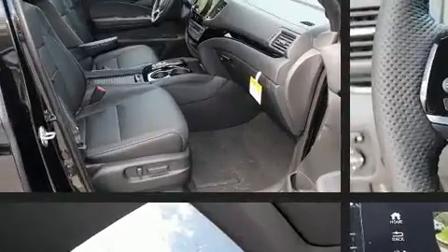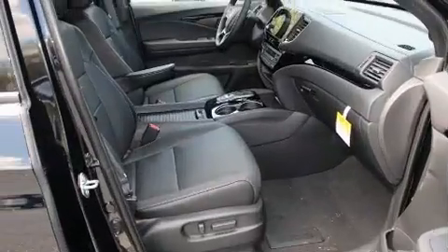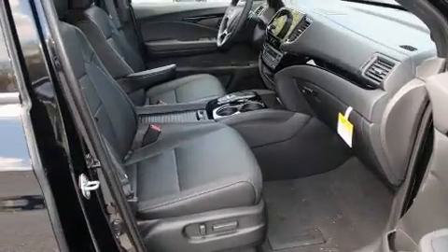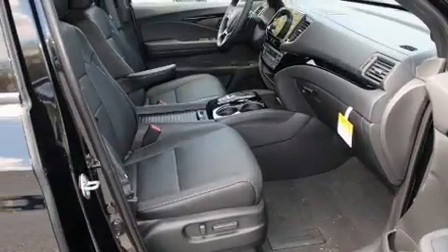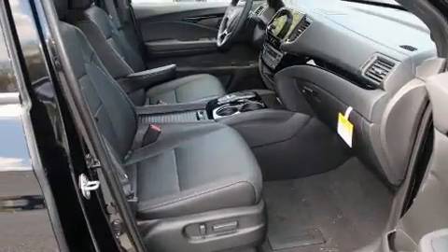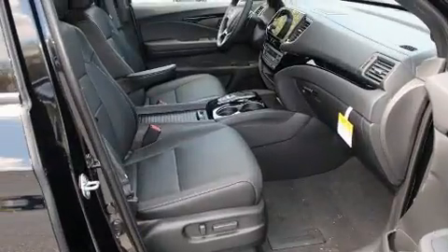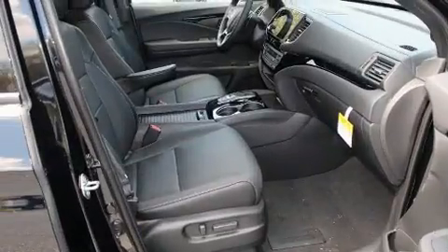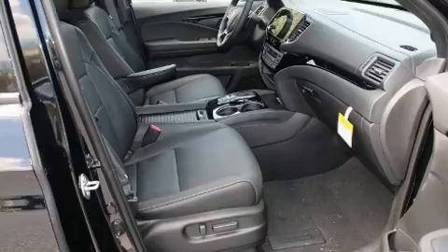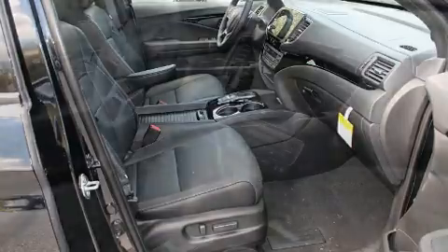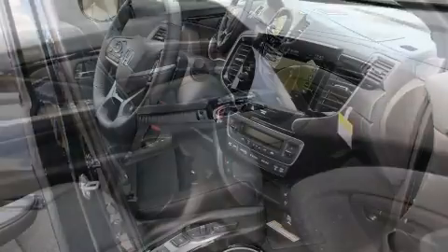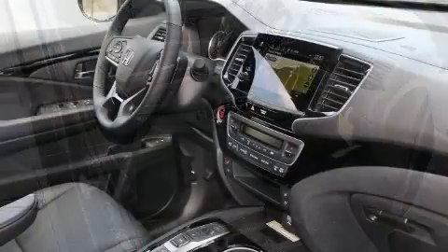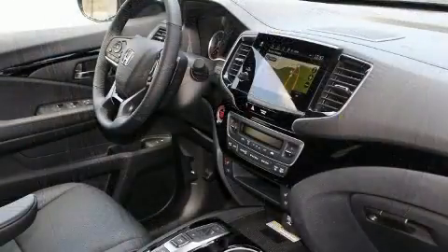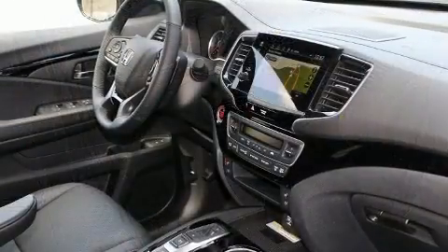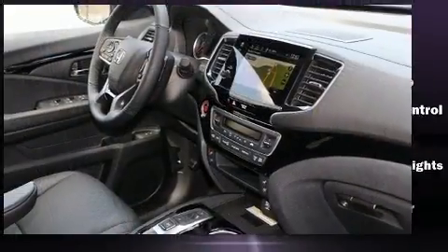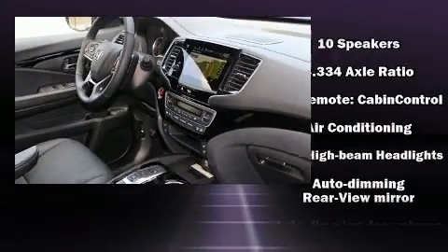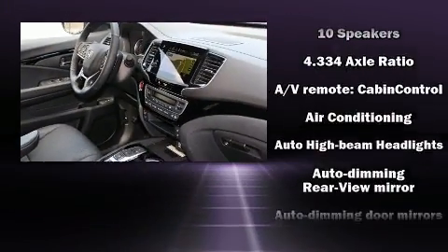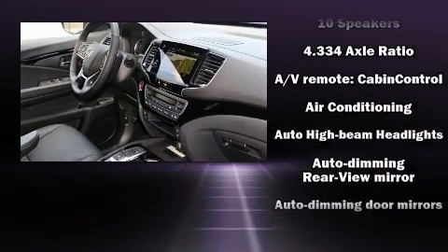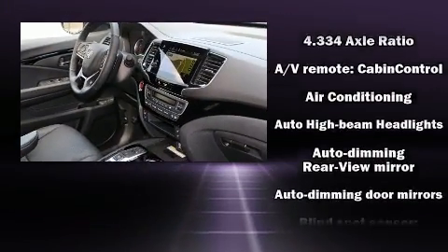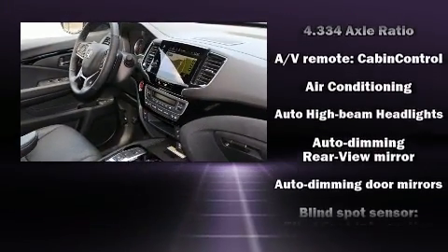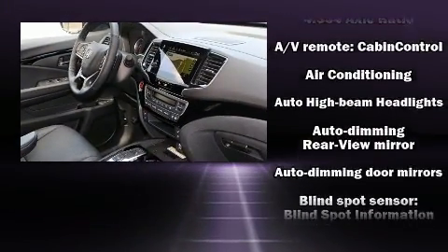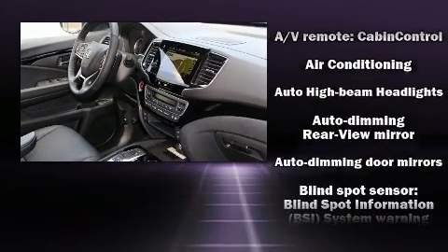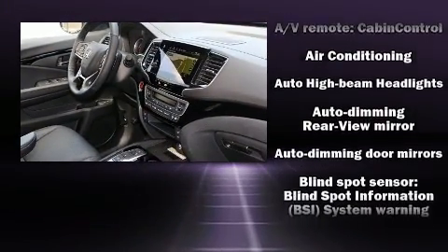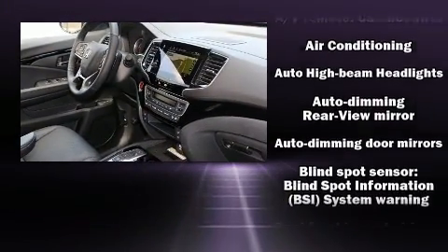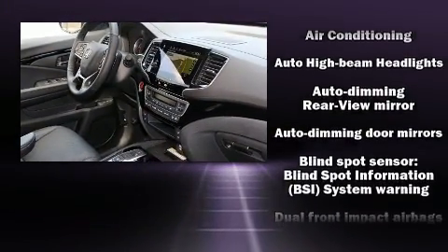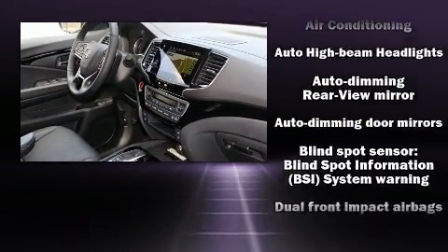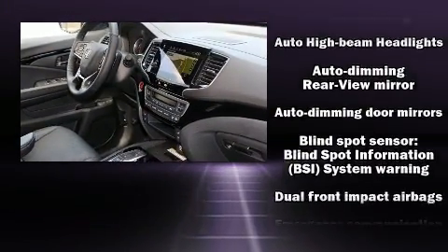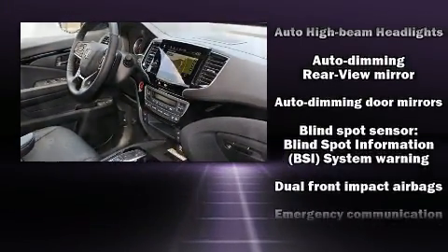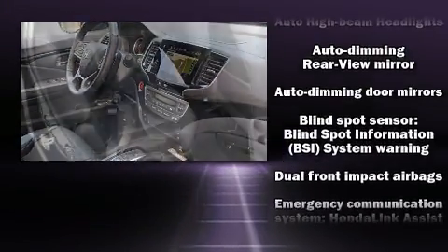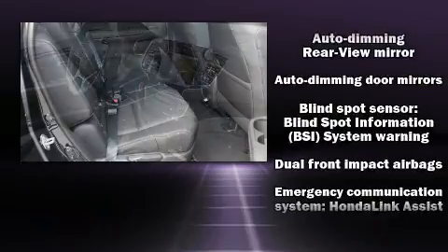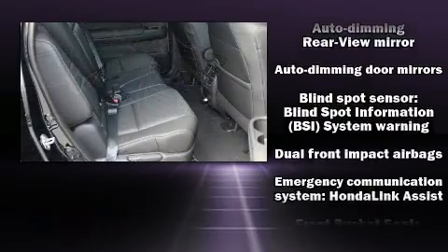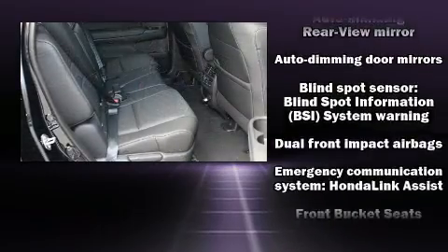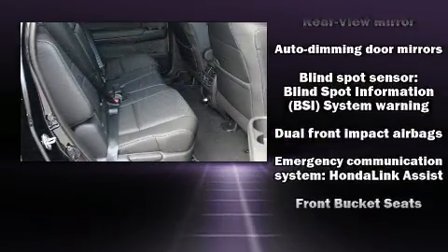Audio features include an AM-FM radio, steering wheel mounted audio controls, and 10 speakers, providing excellent sound throughout the cabin.